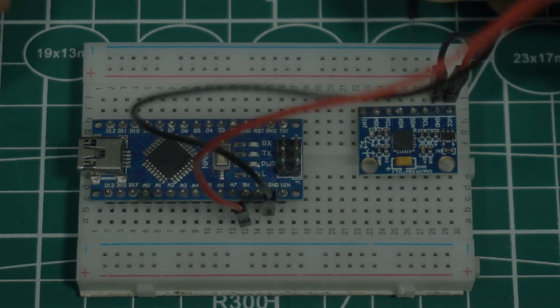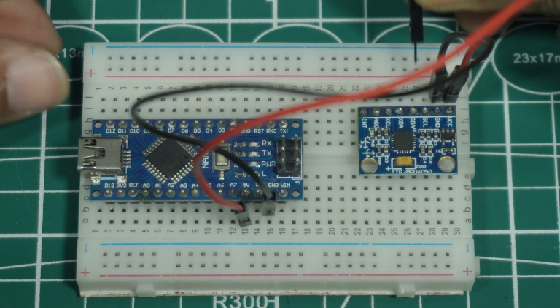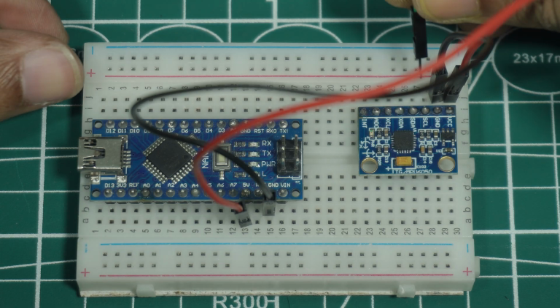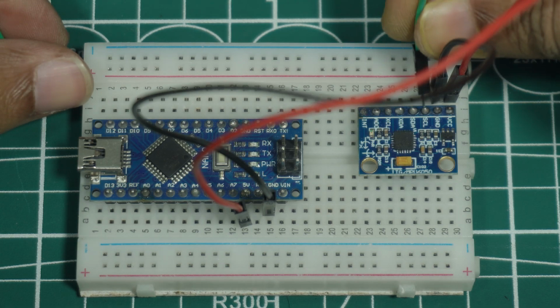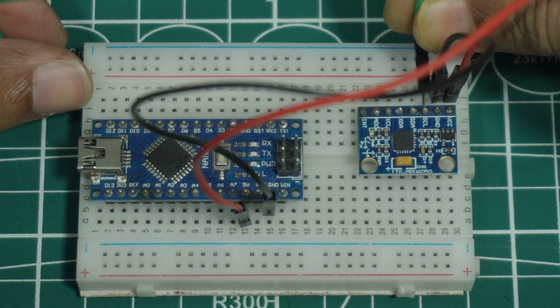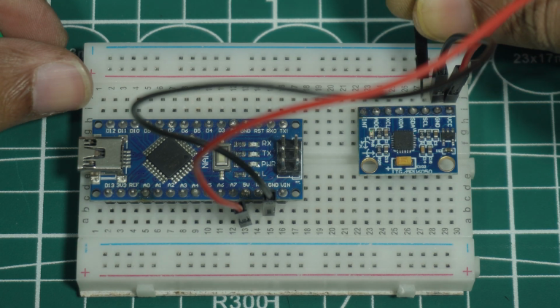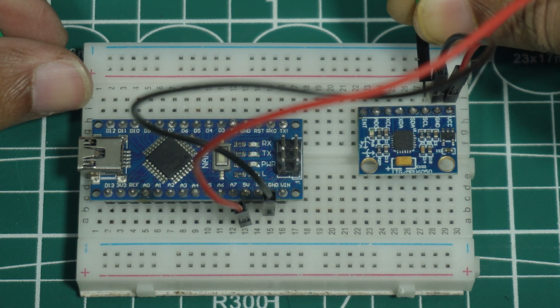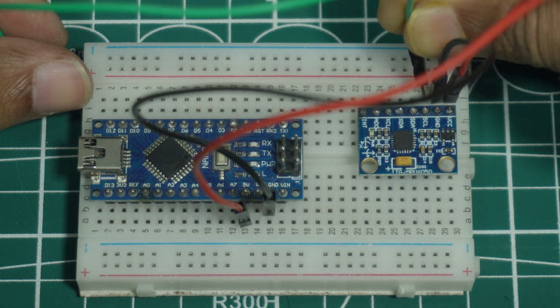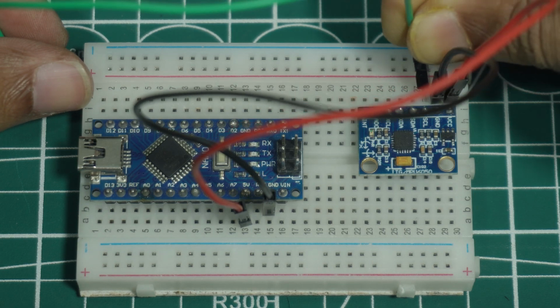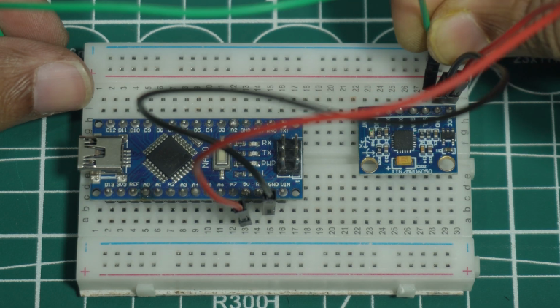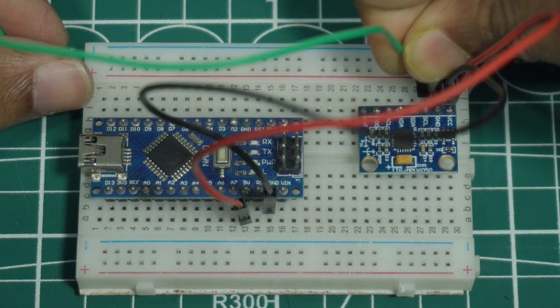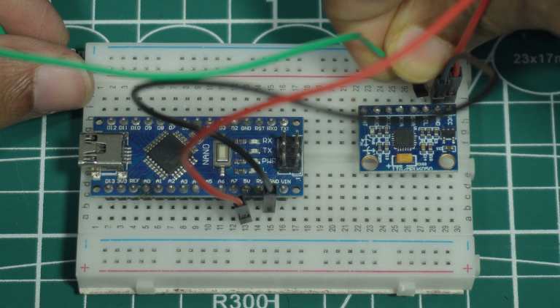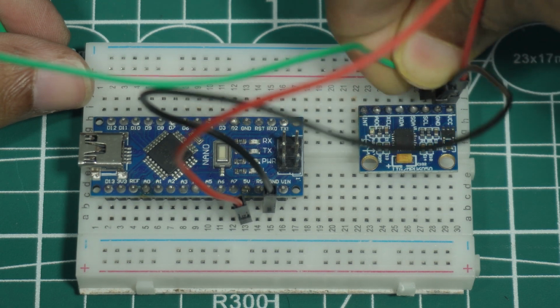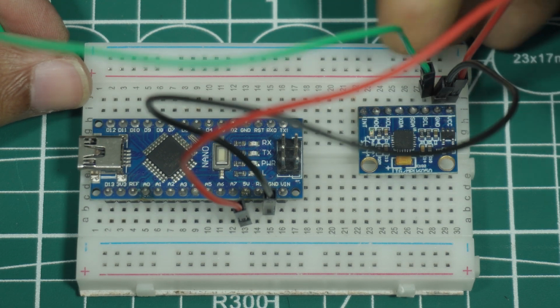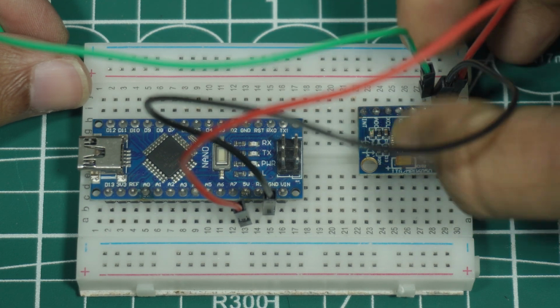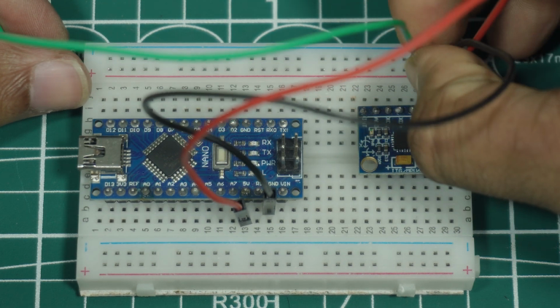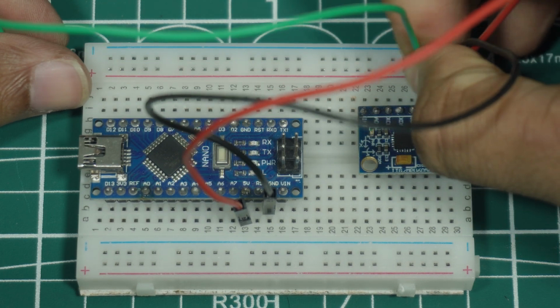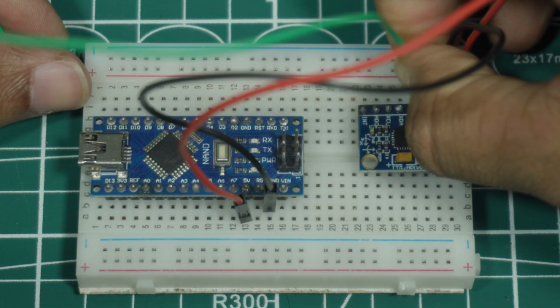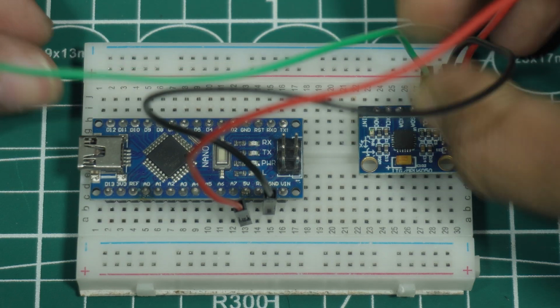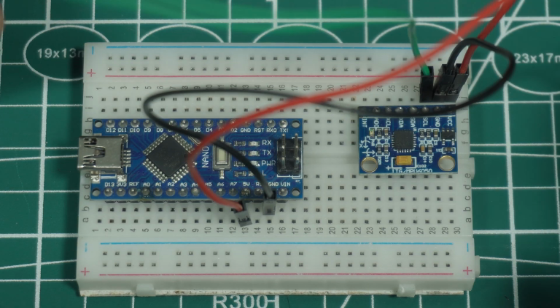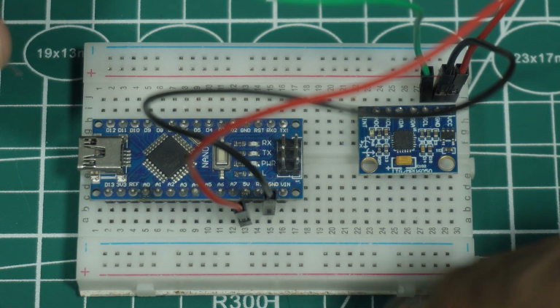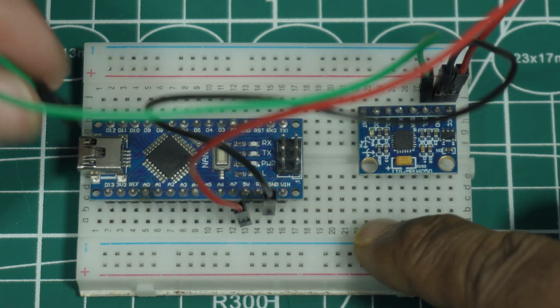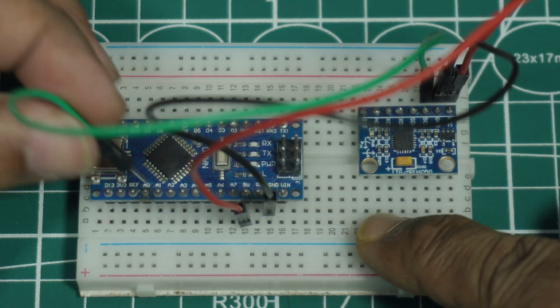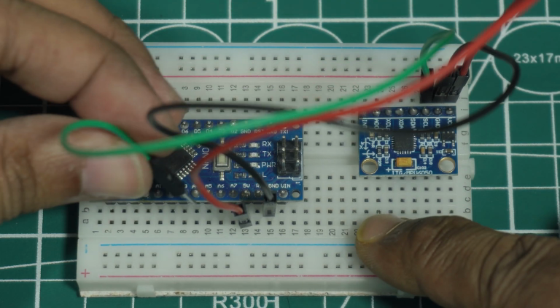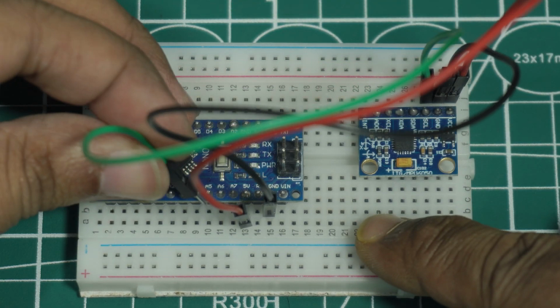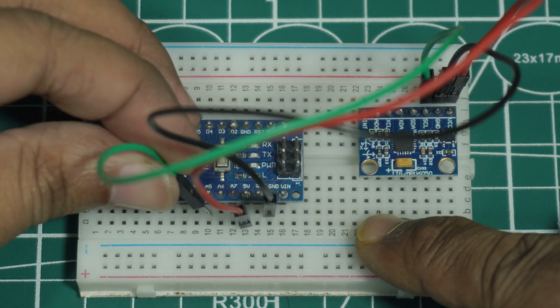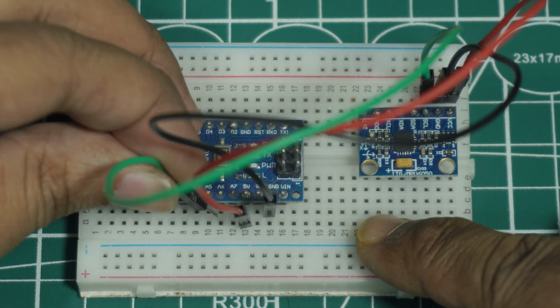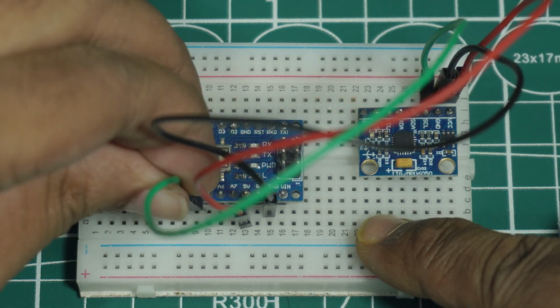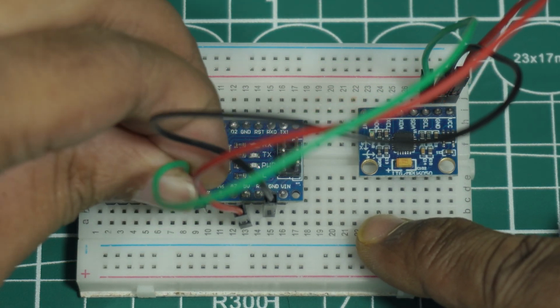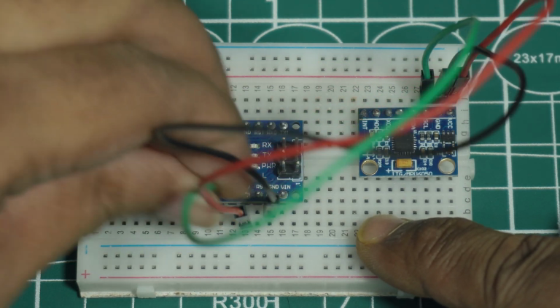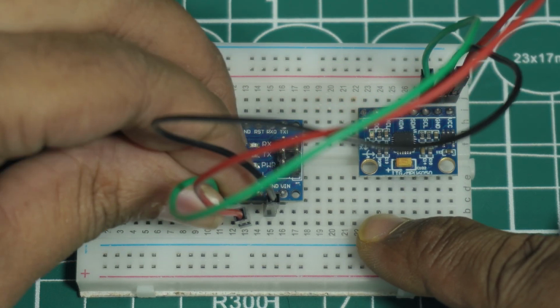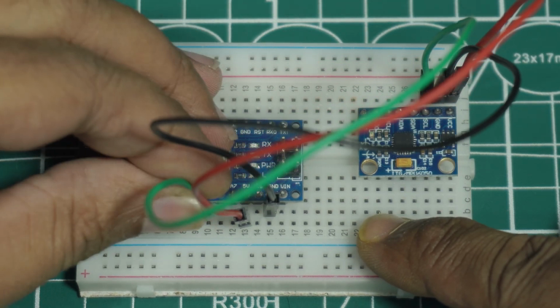The MPU6050 uses I2C, so connect SDA to A4 and SCL to A5 of the Nano.